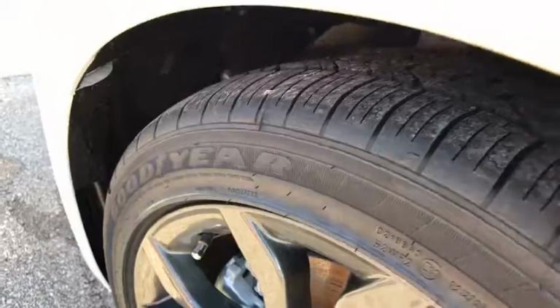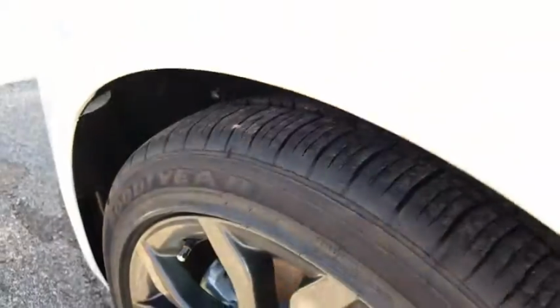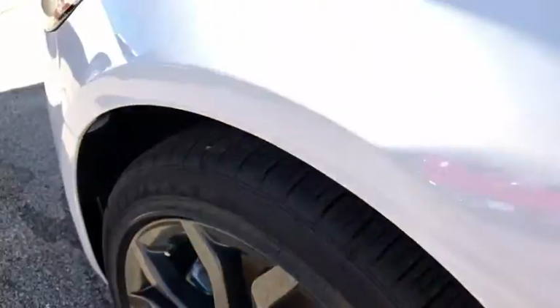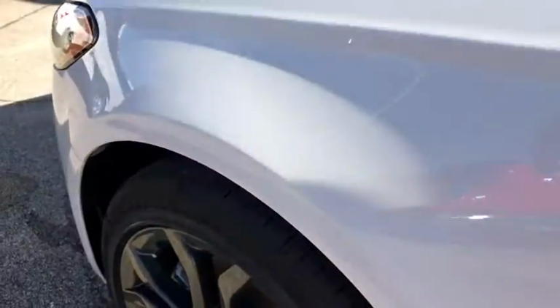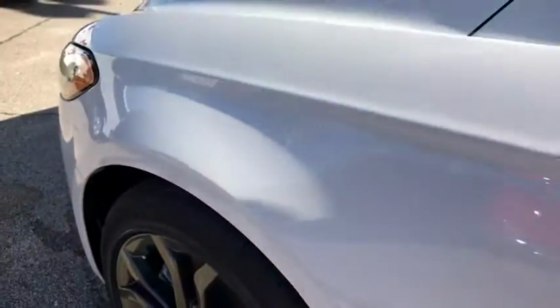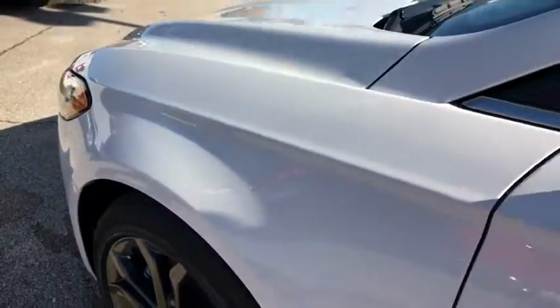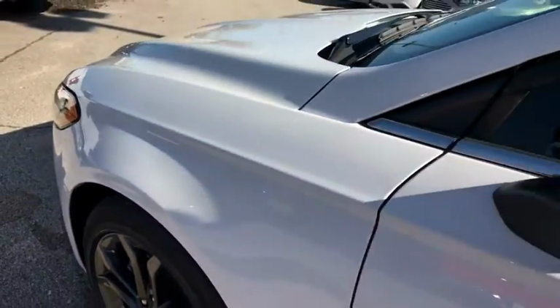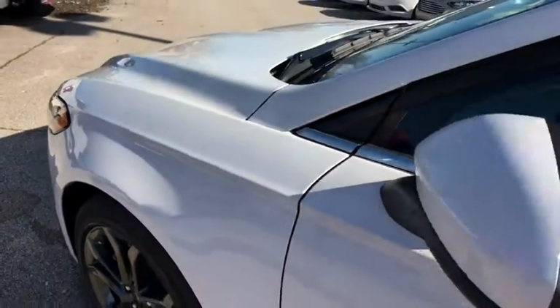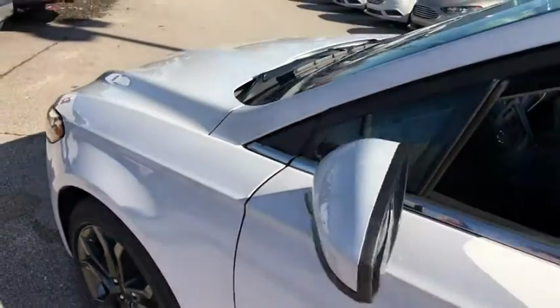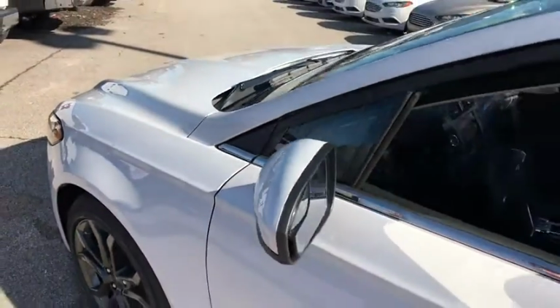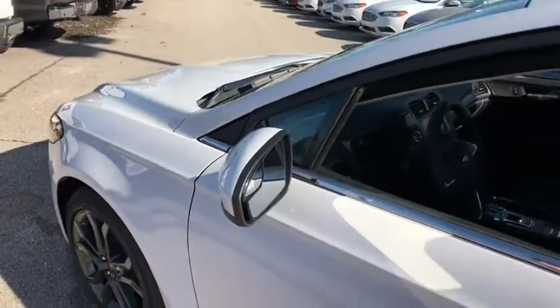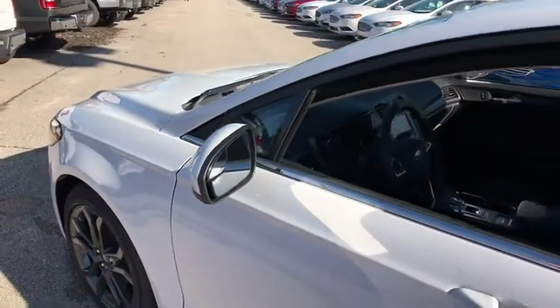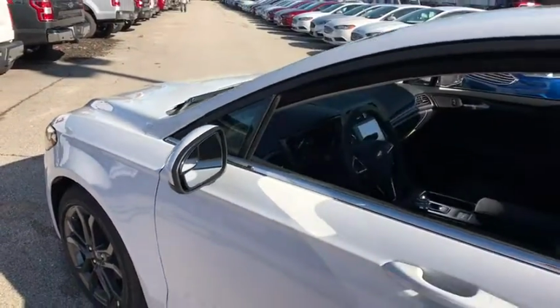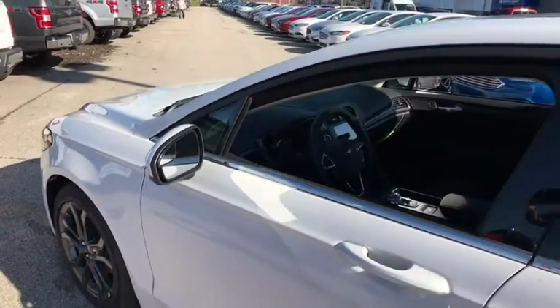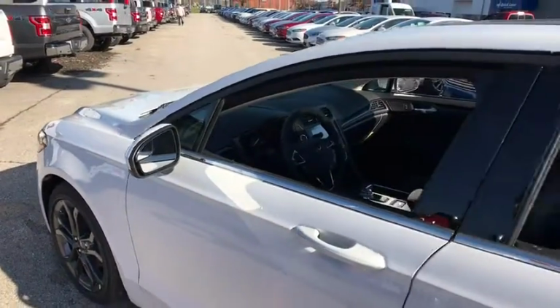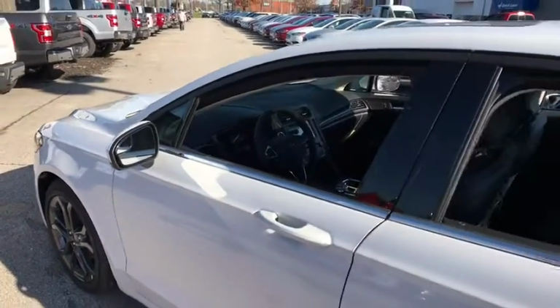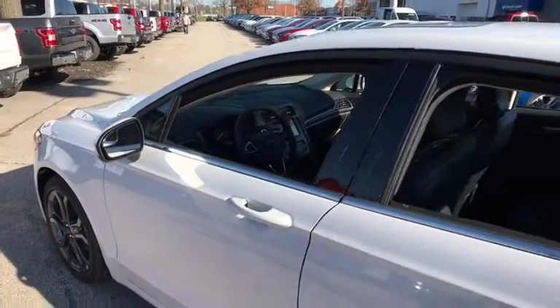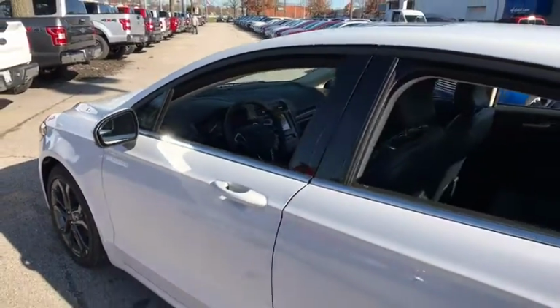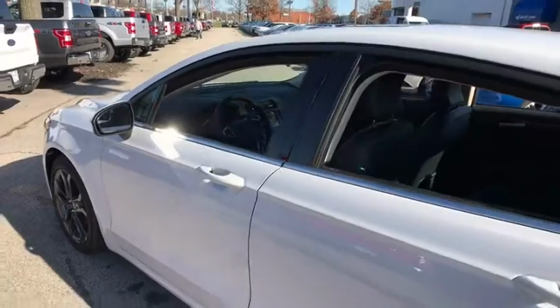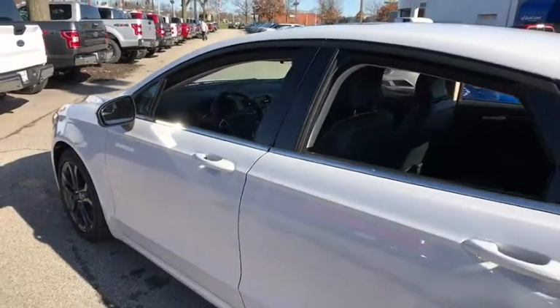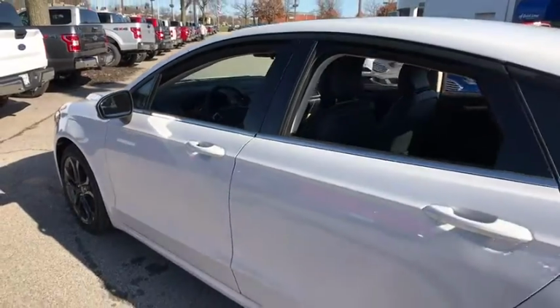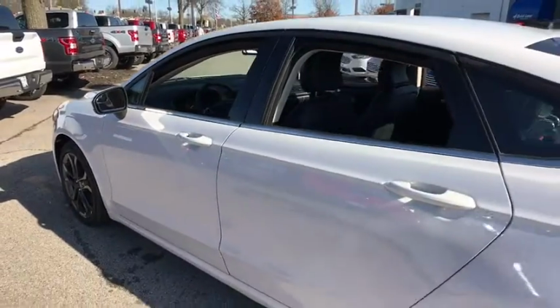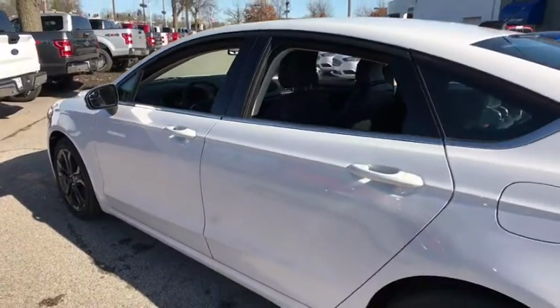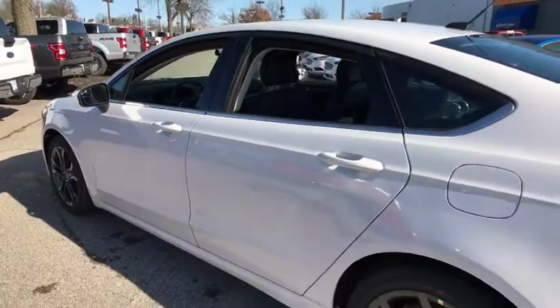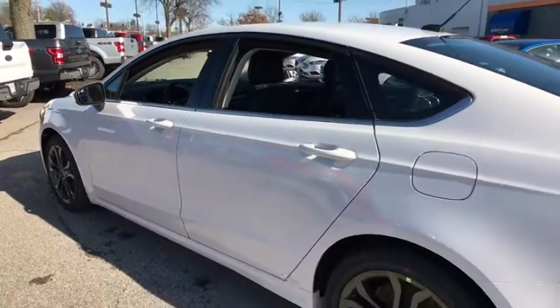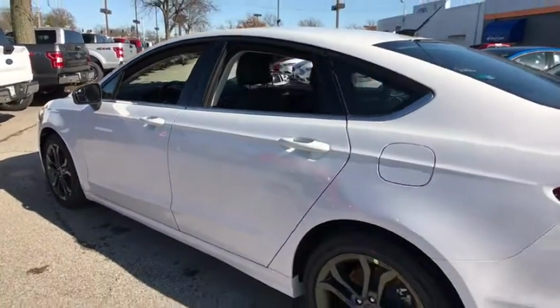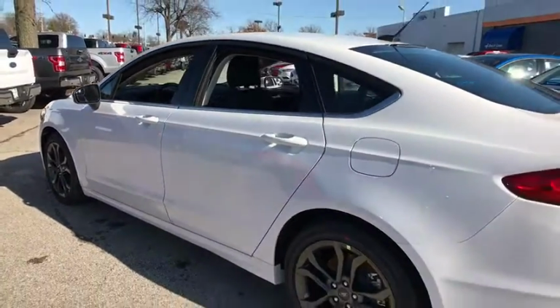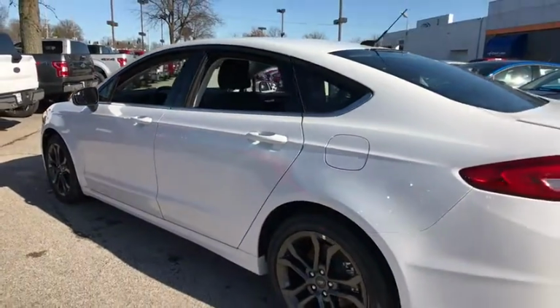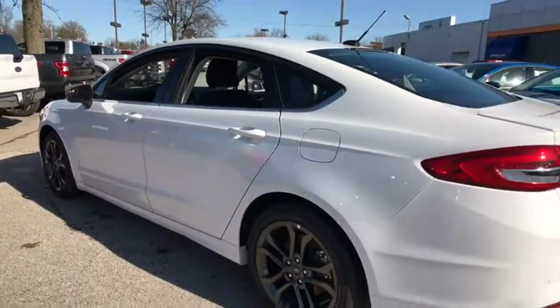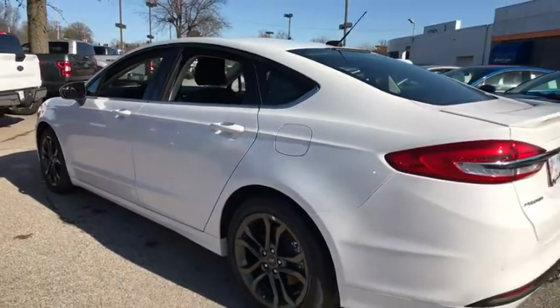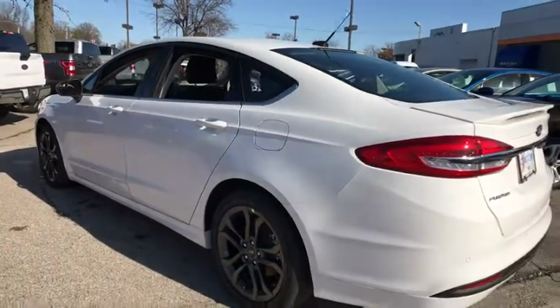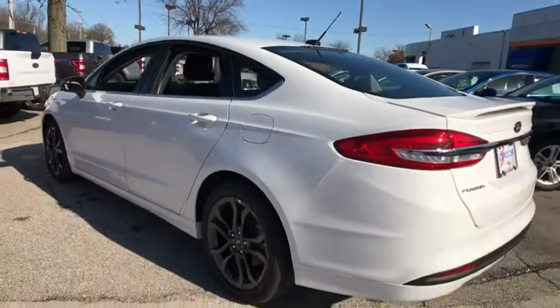2018 Ford Fusion. You can have both impressive power and great economy in a Fusion. This vehicle has less than 100 miles.